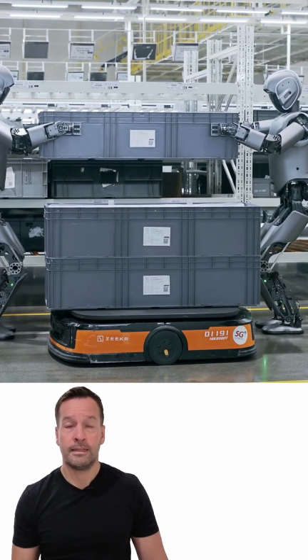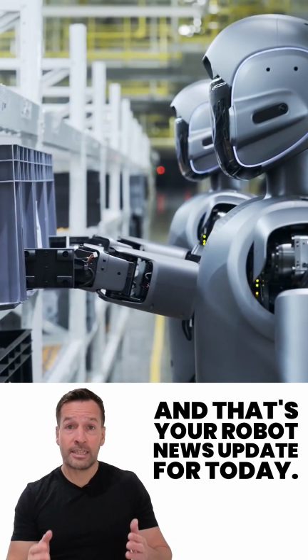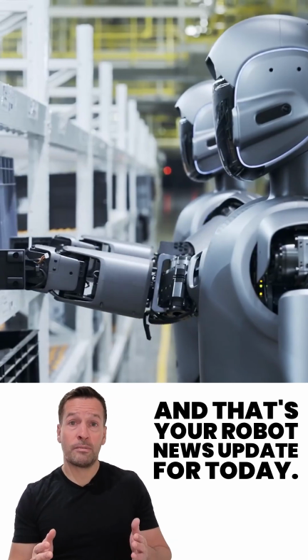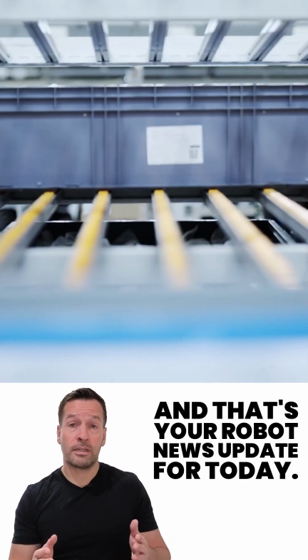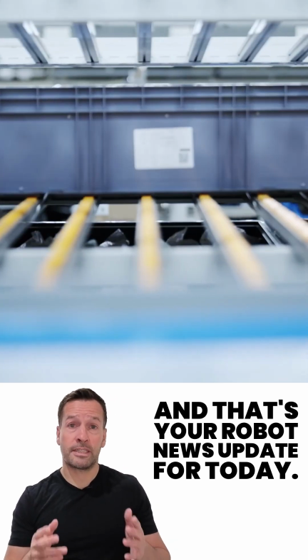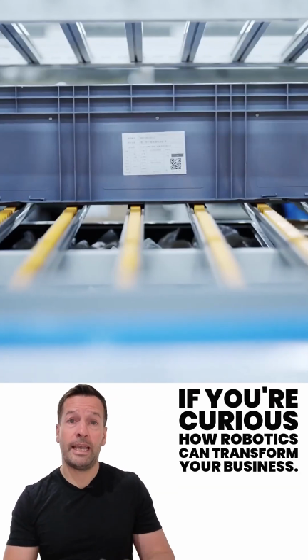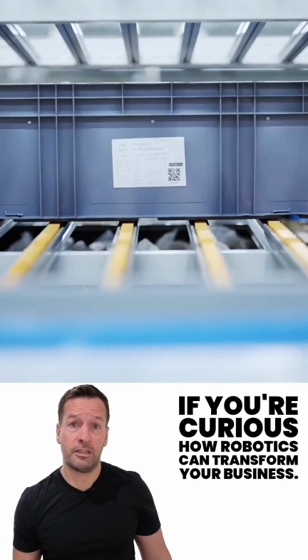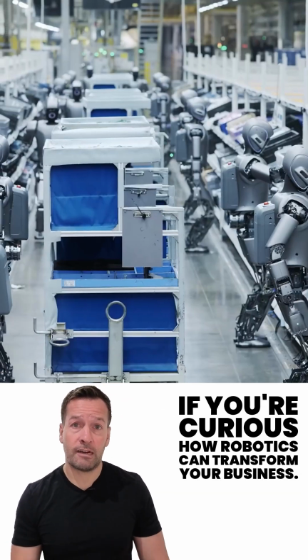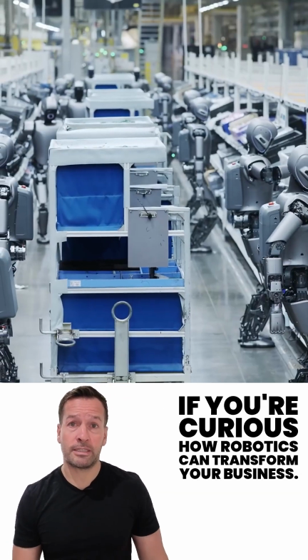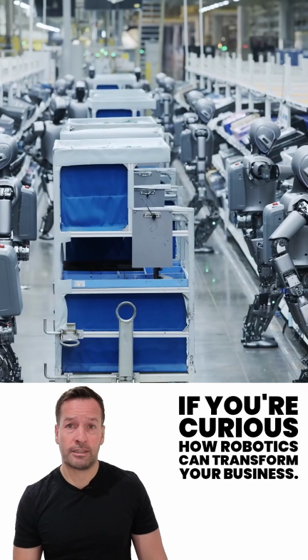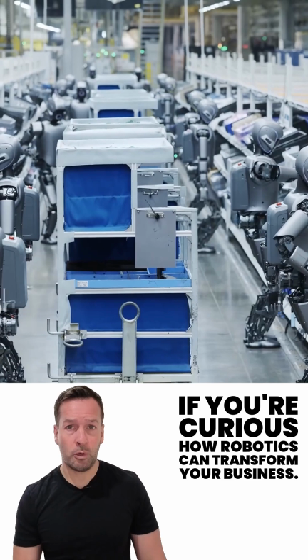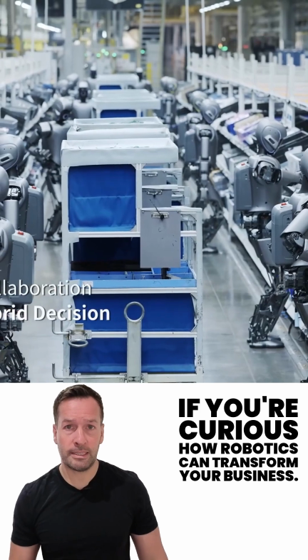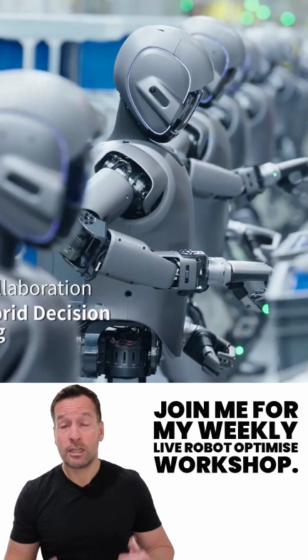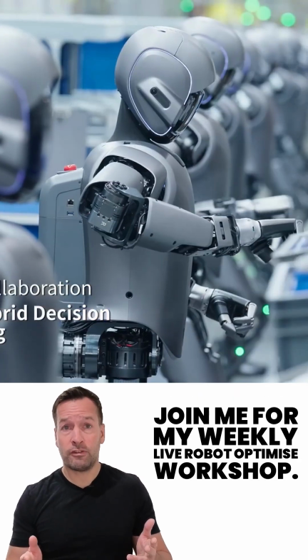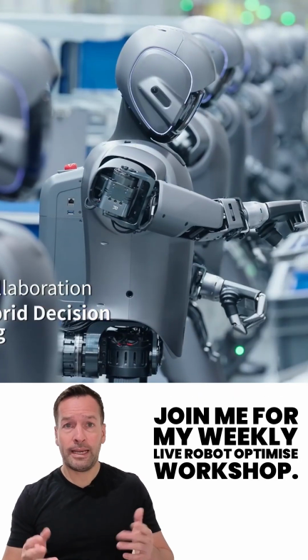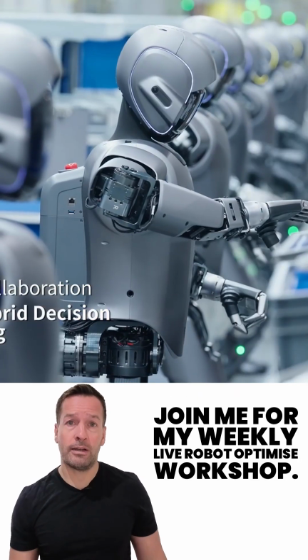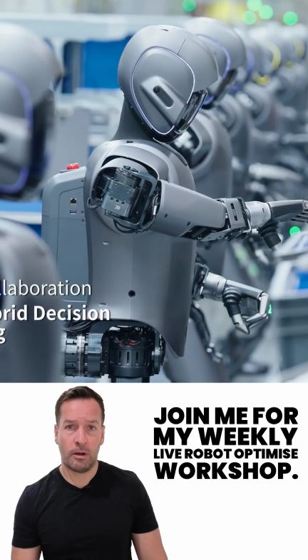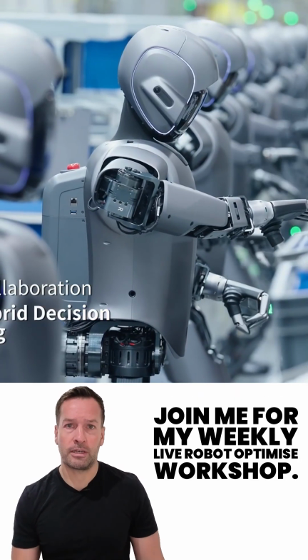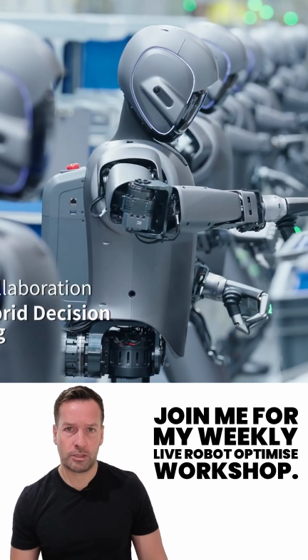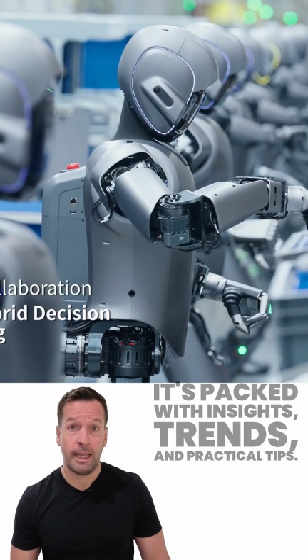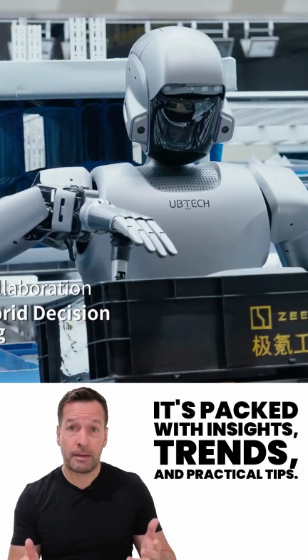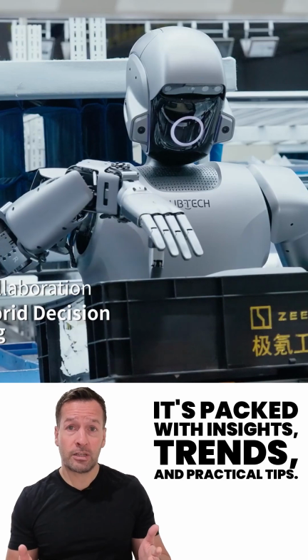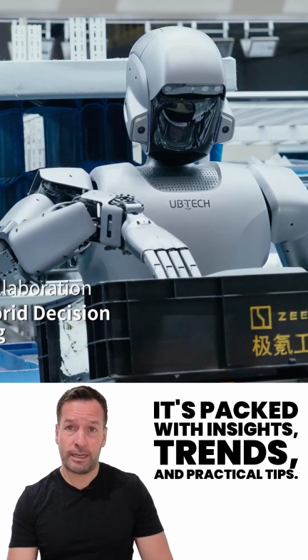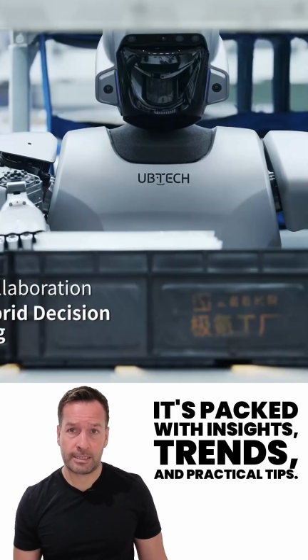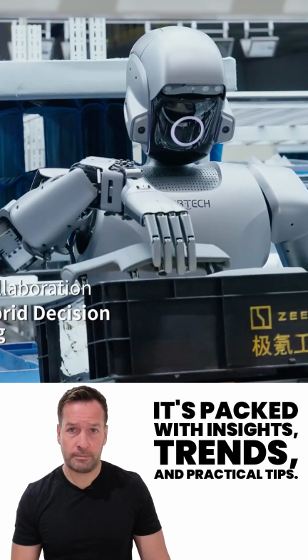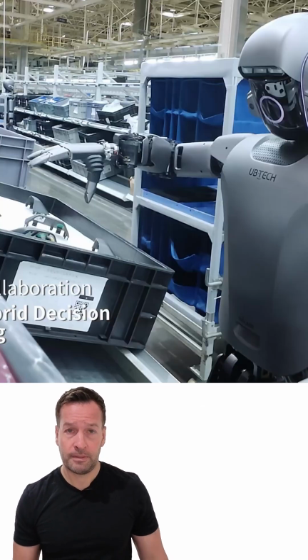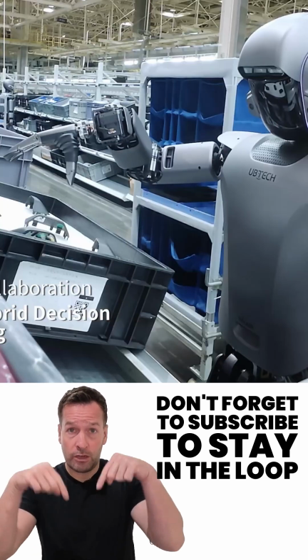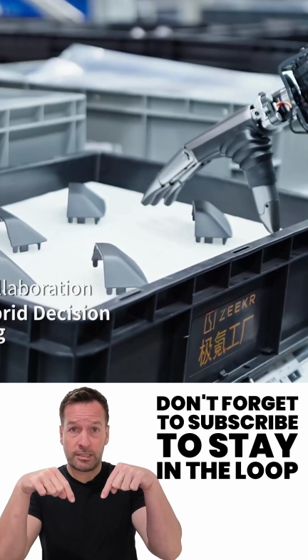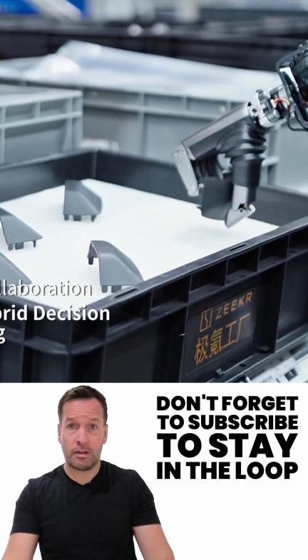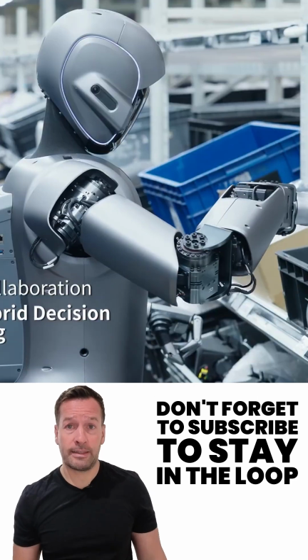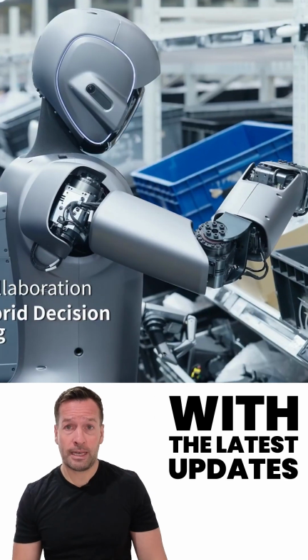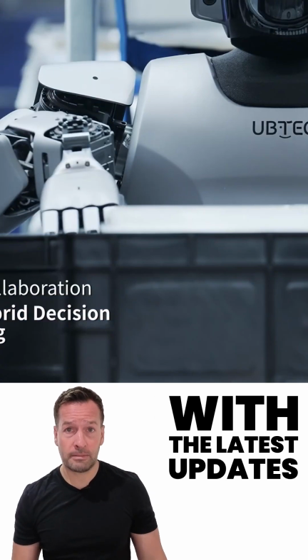And that's your robot news update for today. If you're curious how robotics can transform your business, join me for my weekly live robot optimised workshop — it's packed with insights, trends, and practical tips. Don't forget to subscribe to stay in the loop with the latest updates.